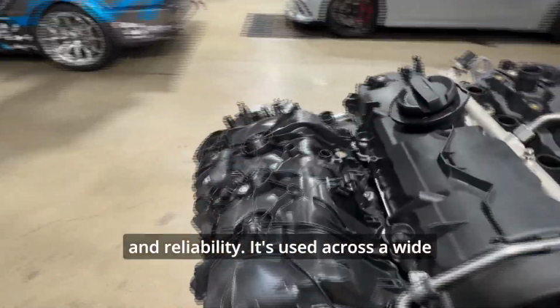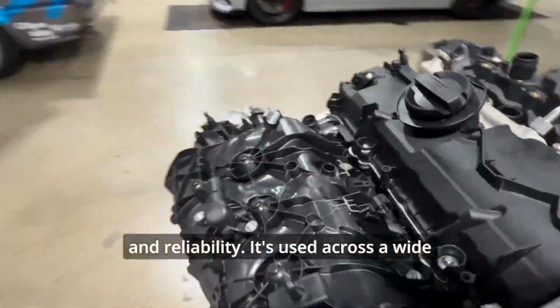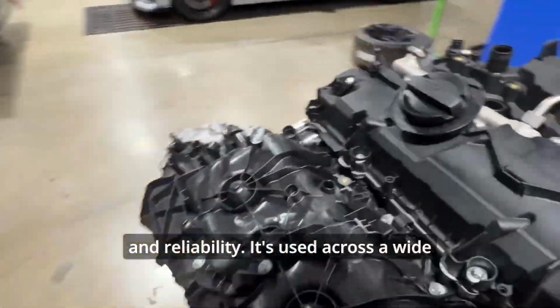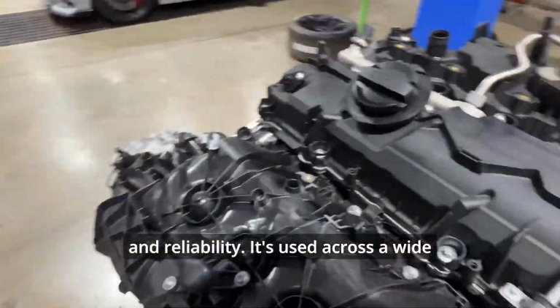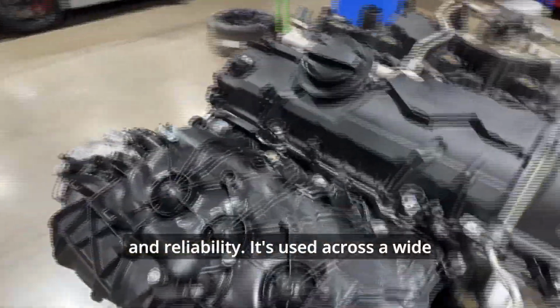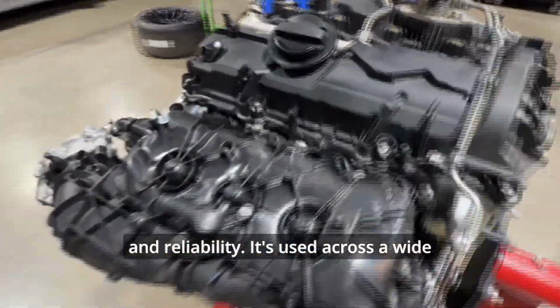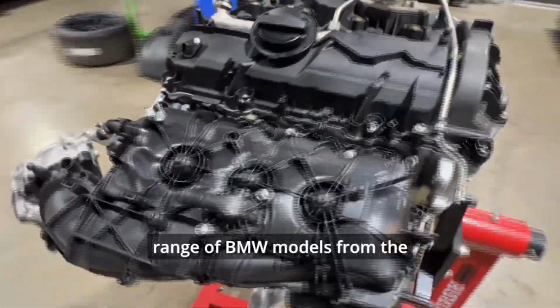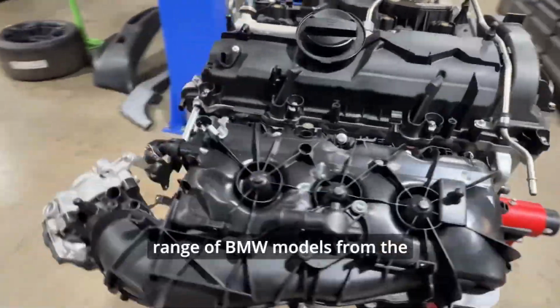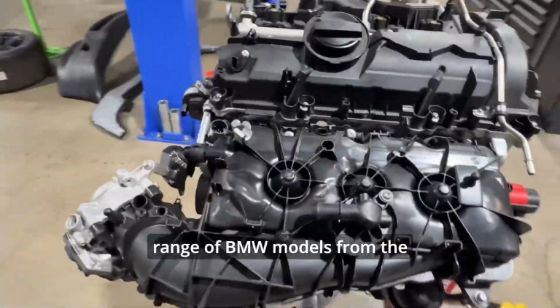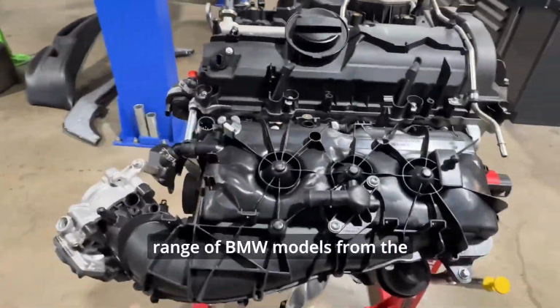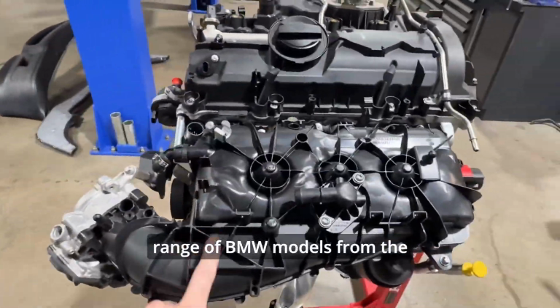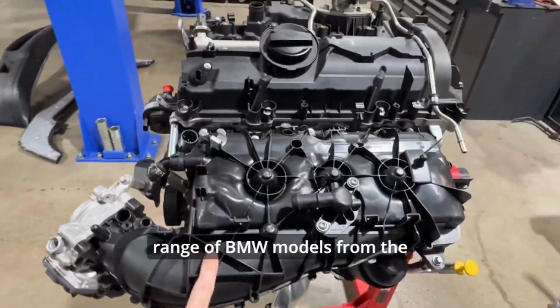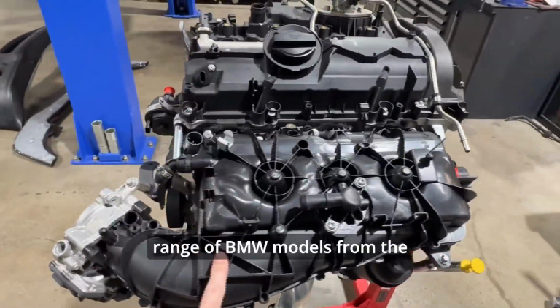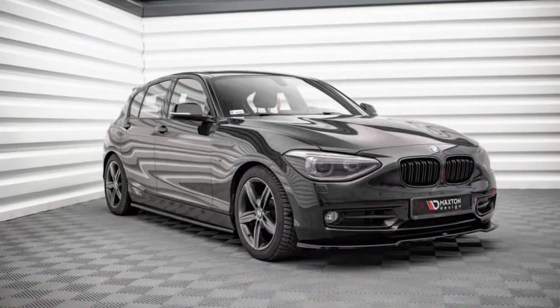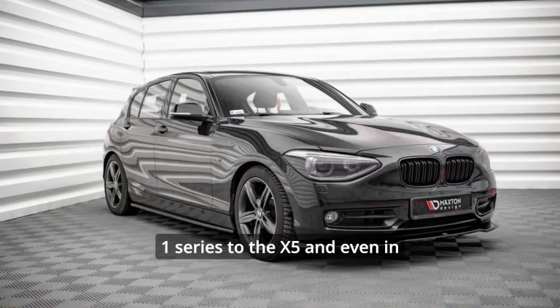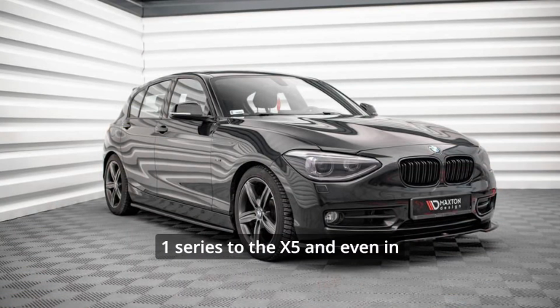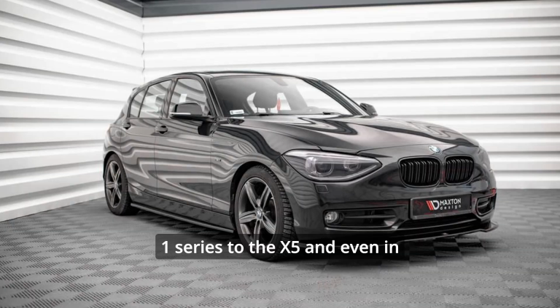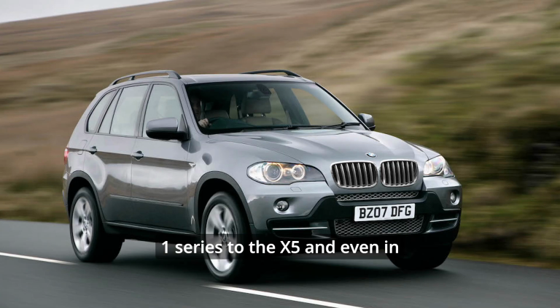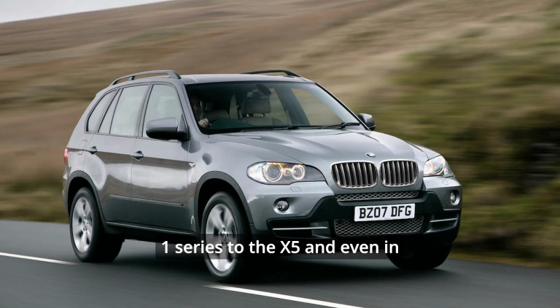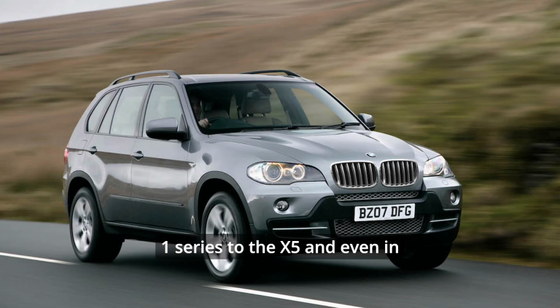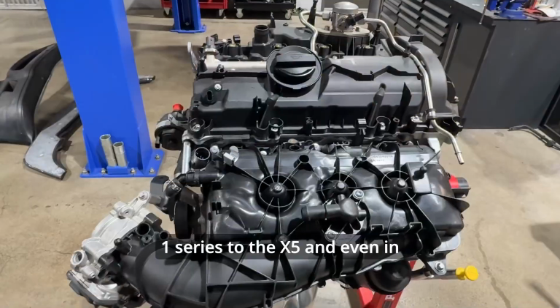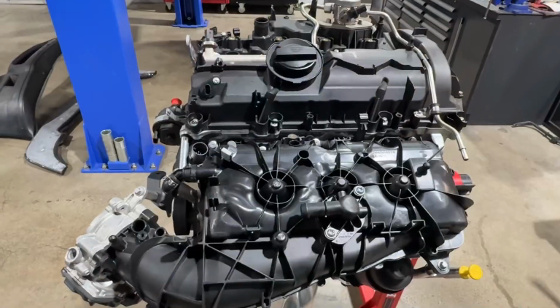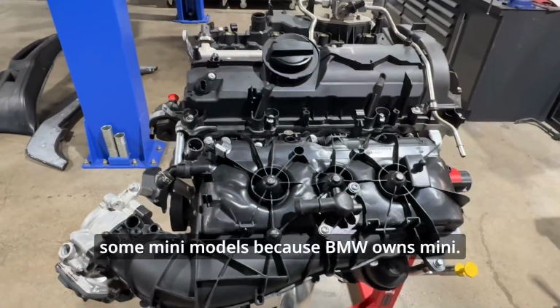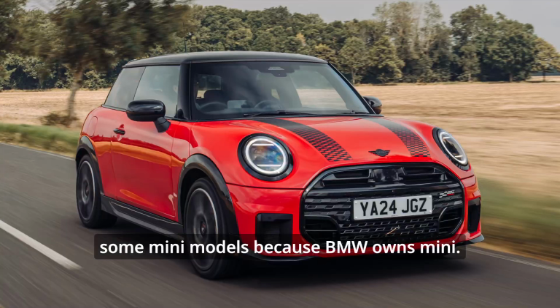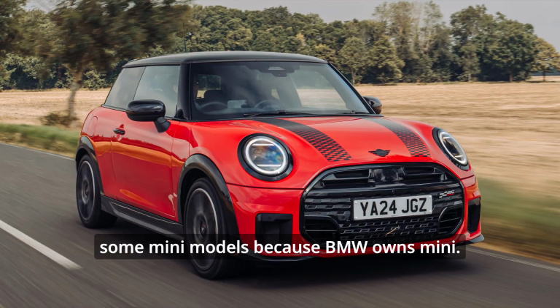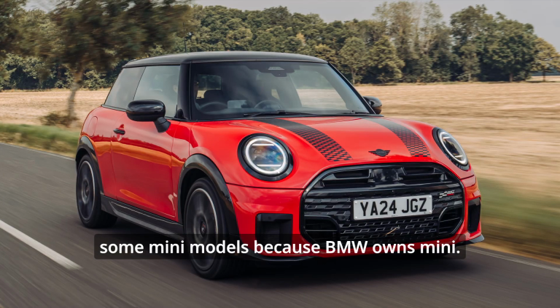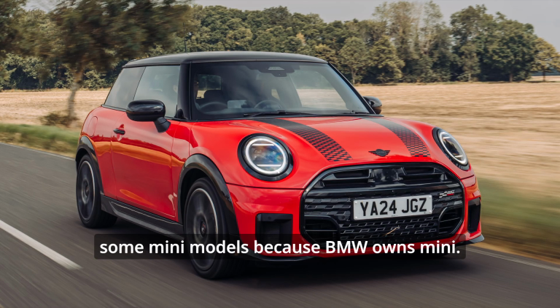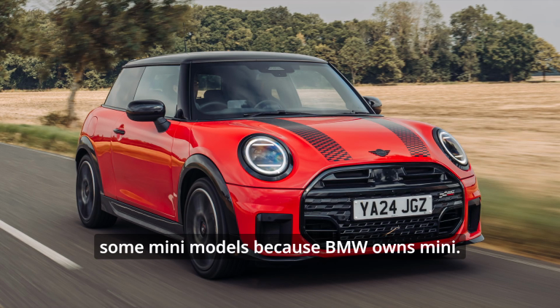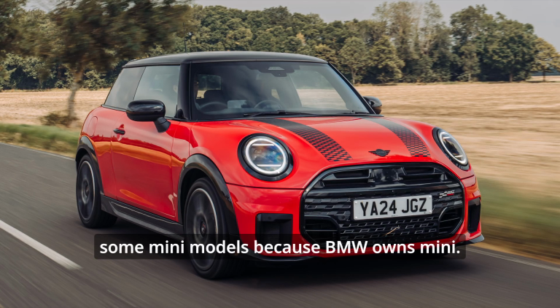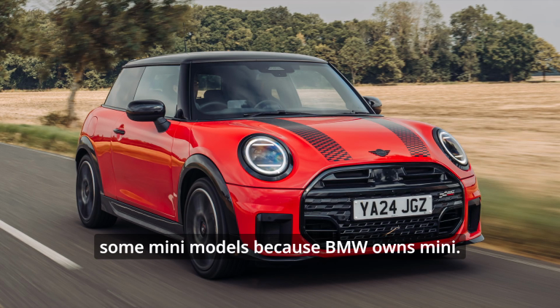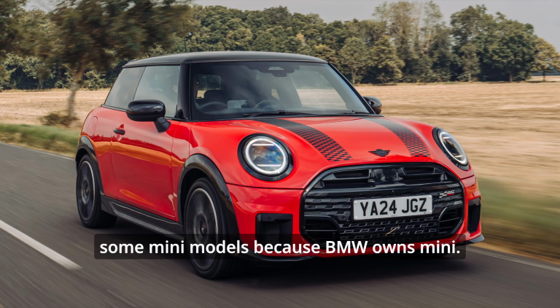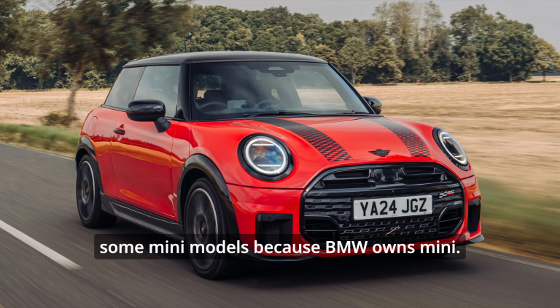It's used across a wide range of BMW models, from the 1 Series to the X5, and even in some Mini models, because BMW owns Mini.